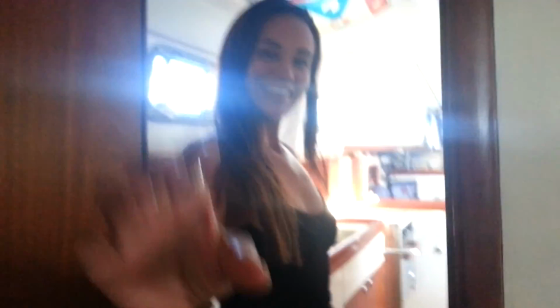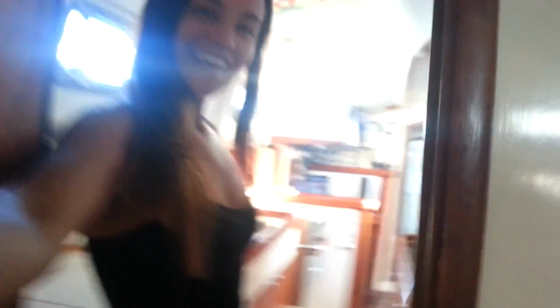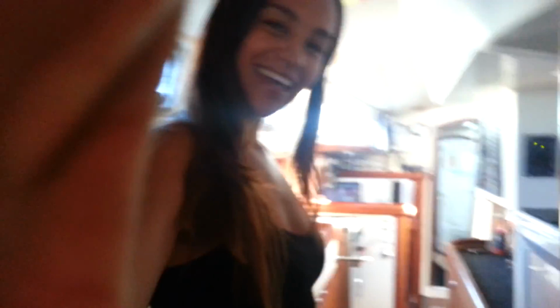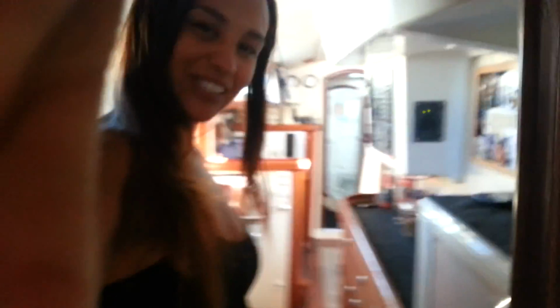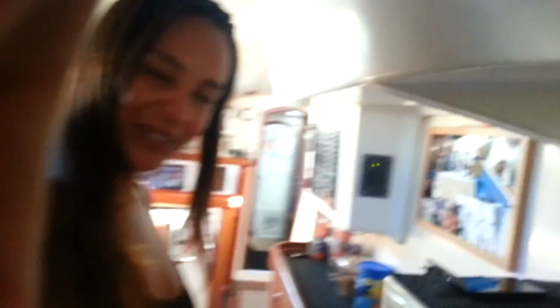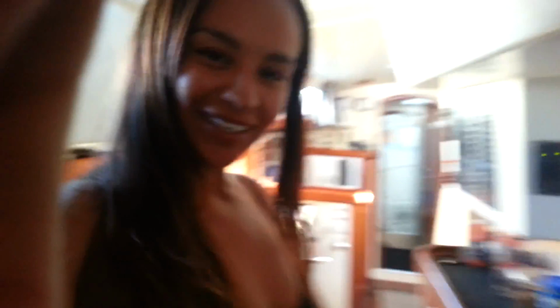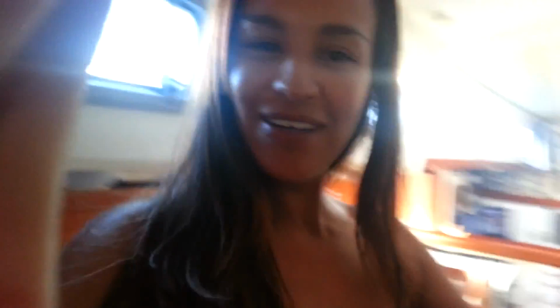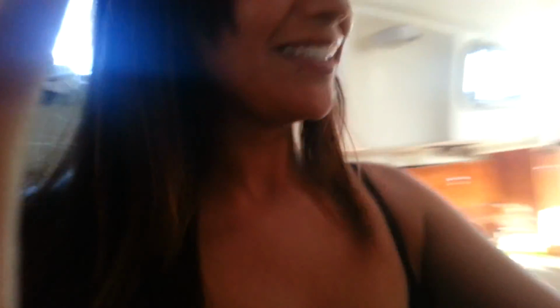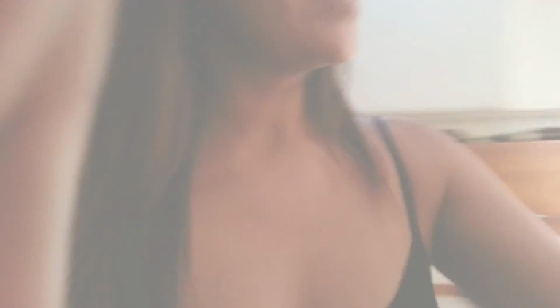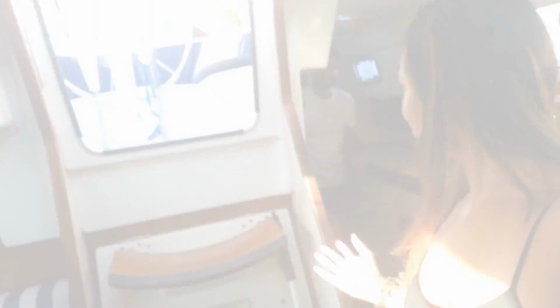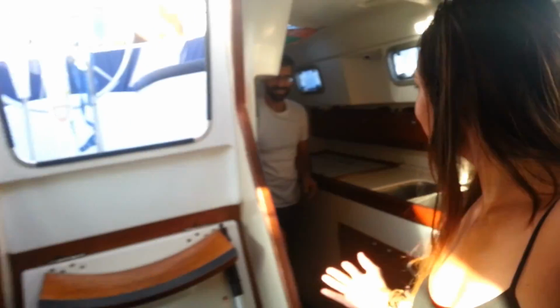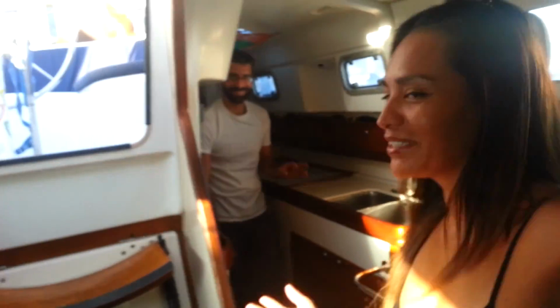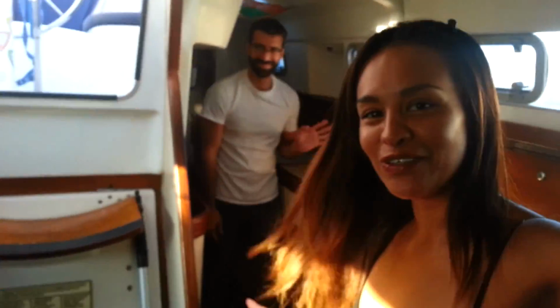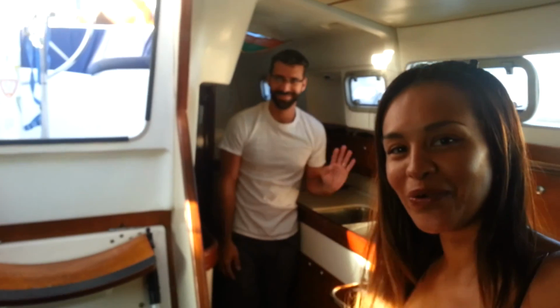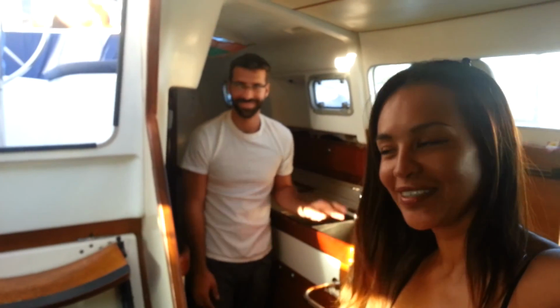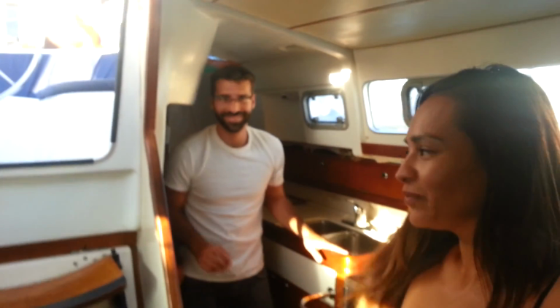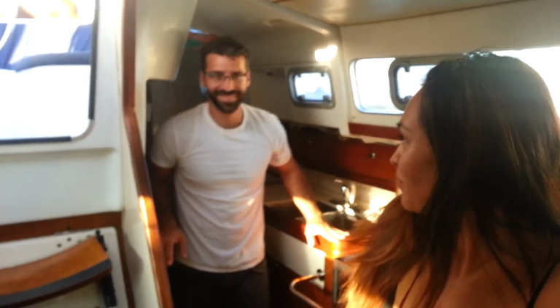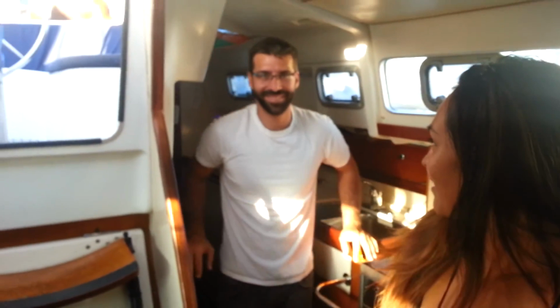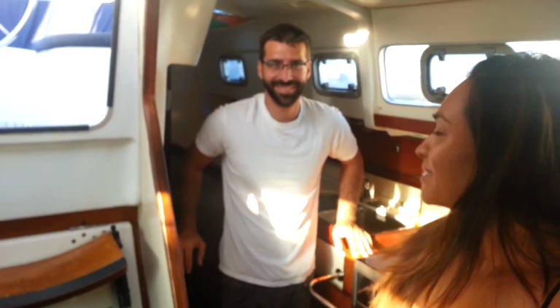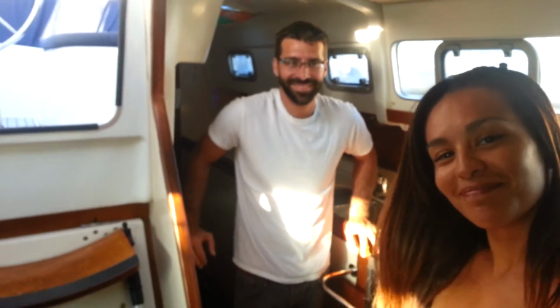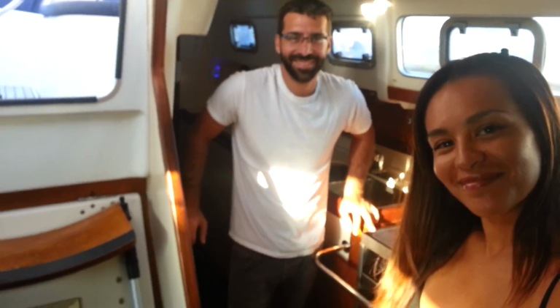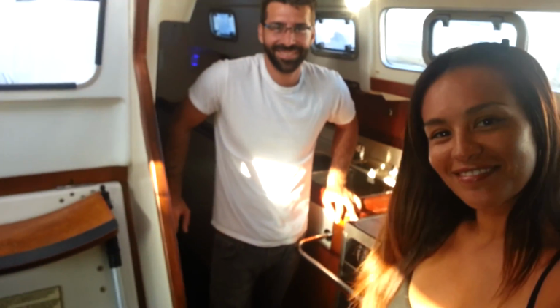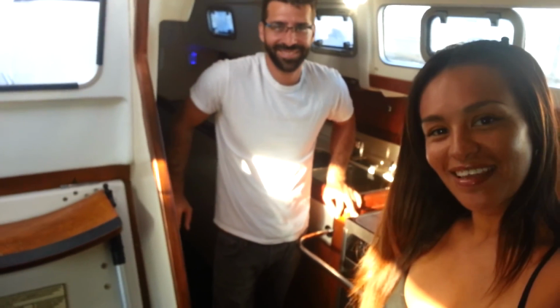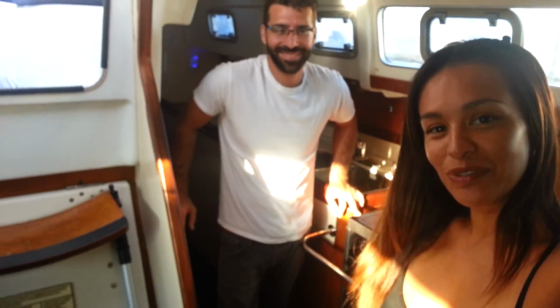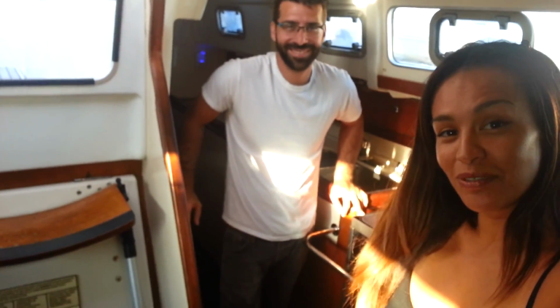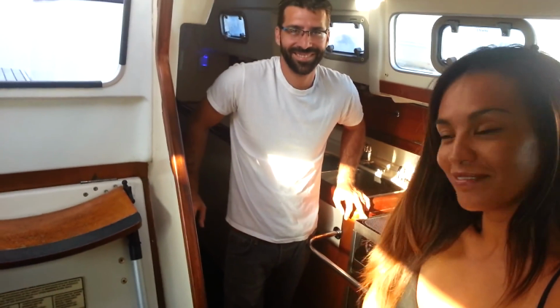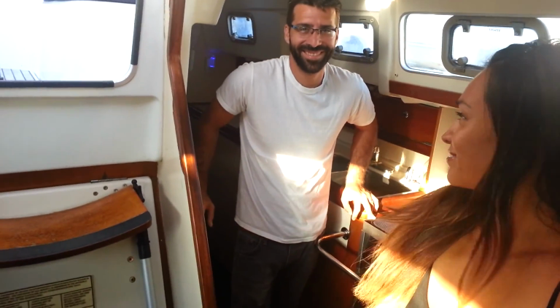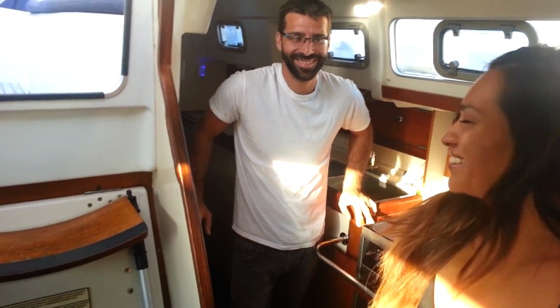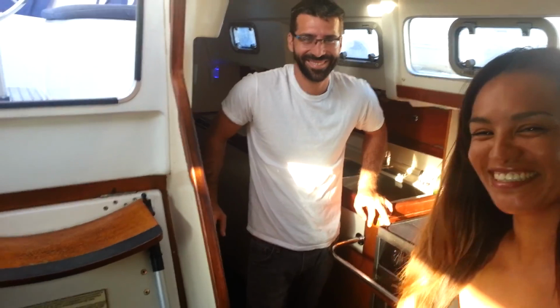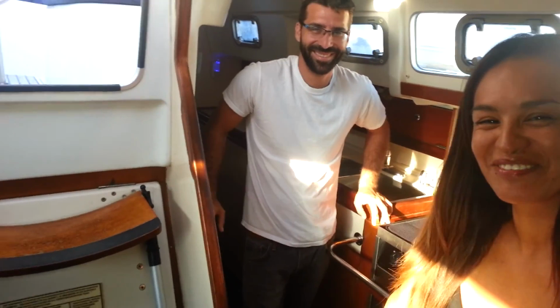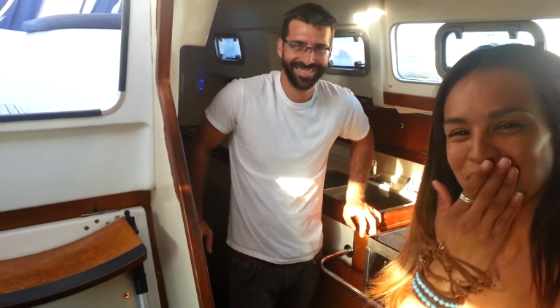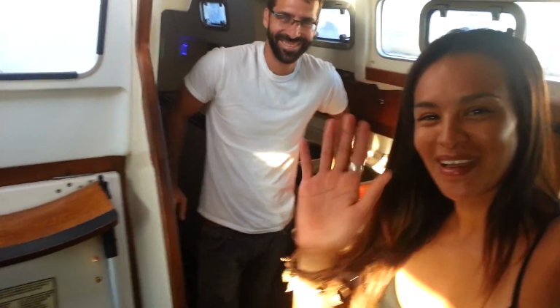And that is the tour. Now you know what our home looks like. We'll see you around. Bye.